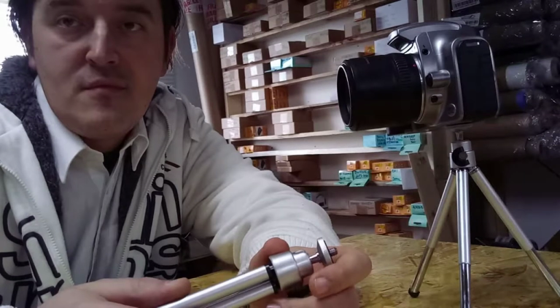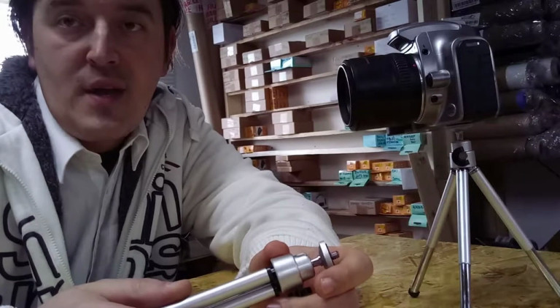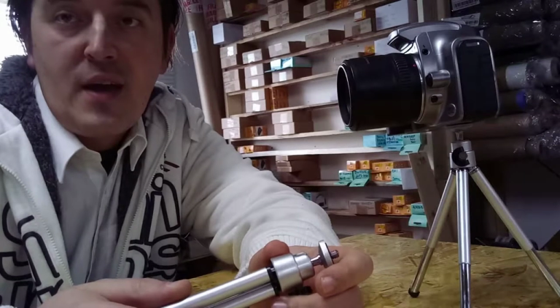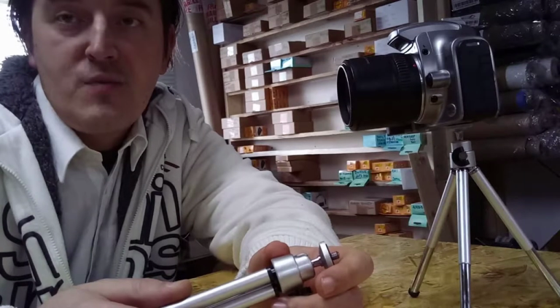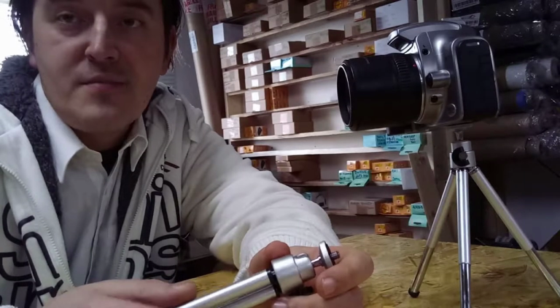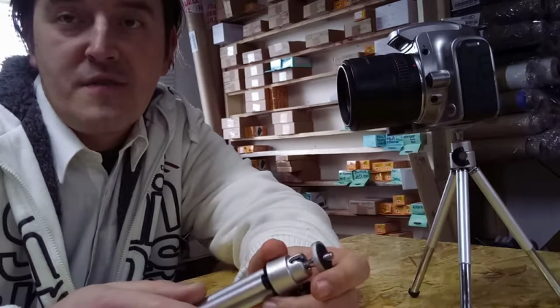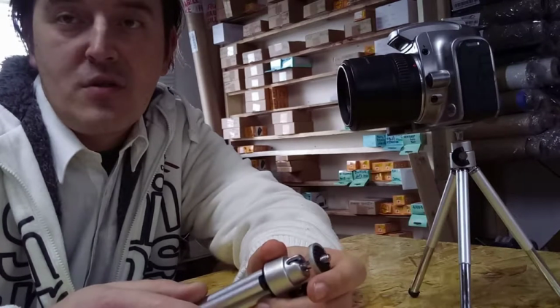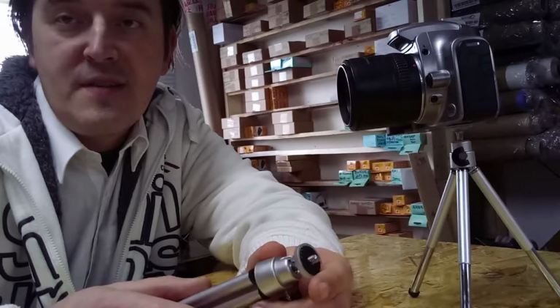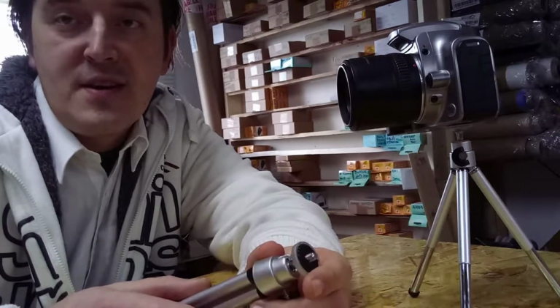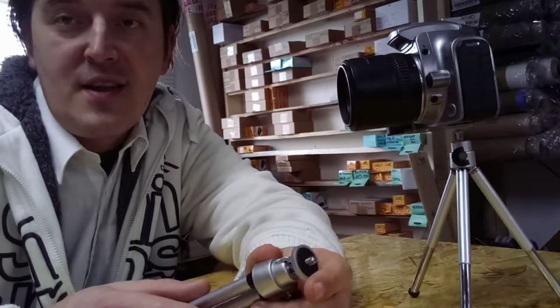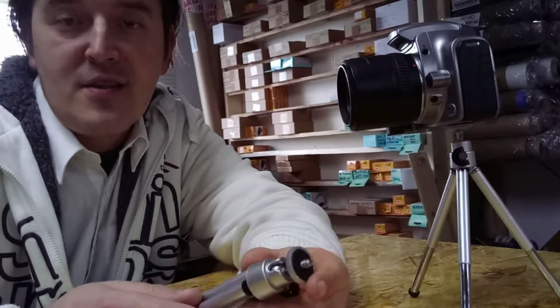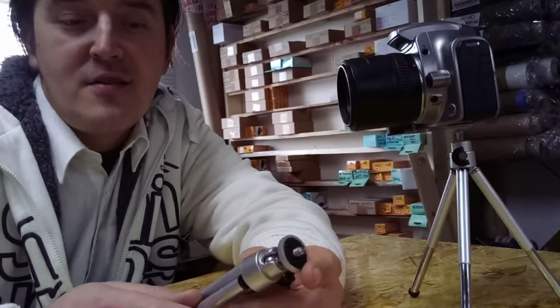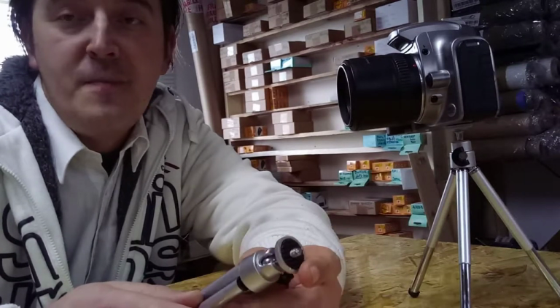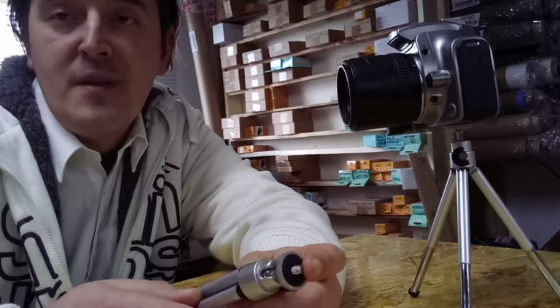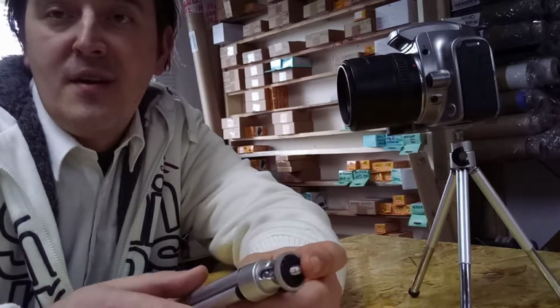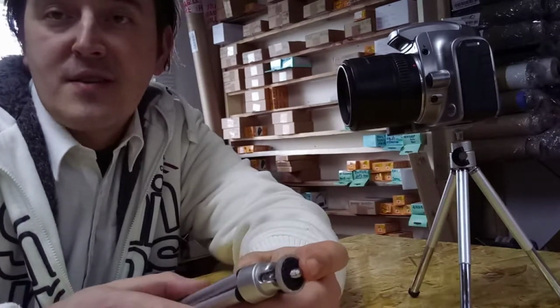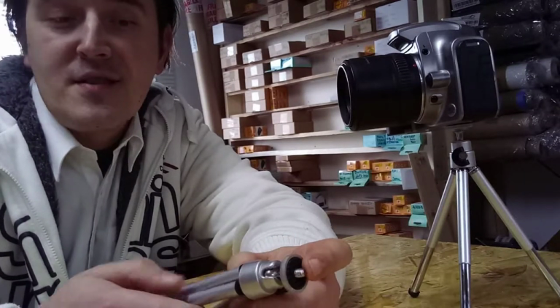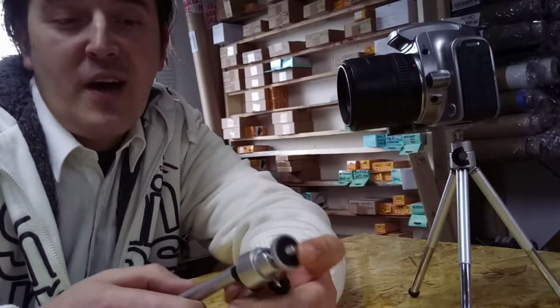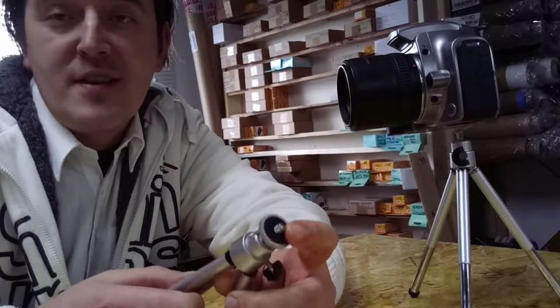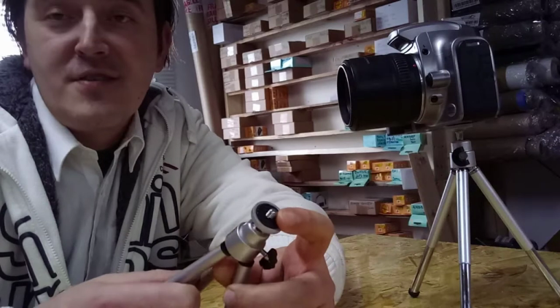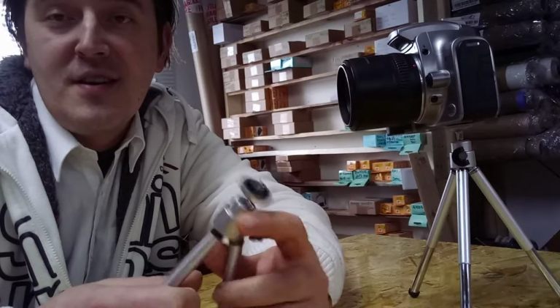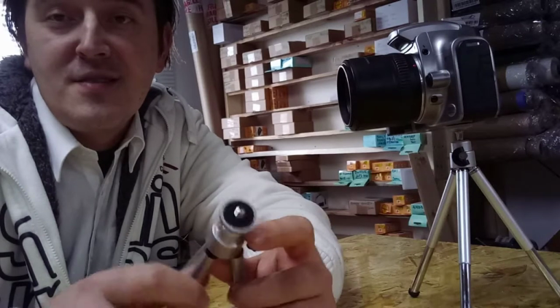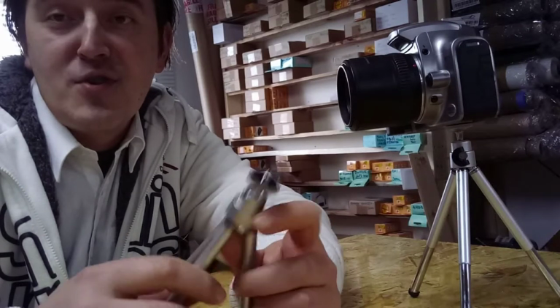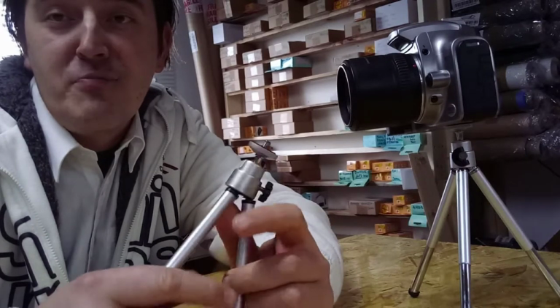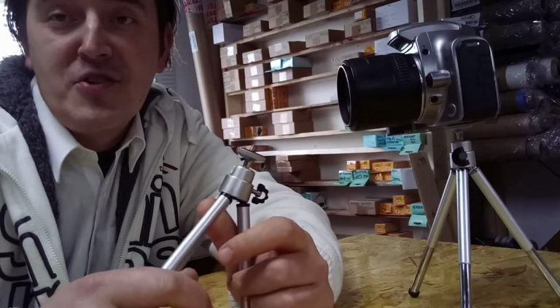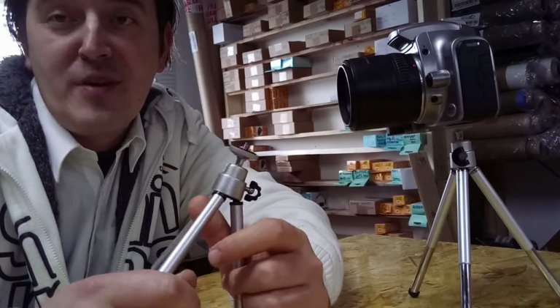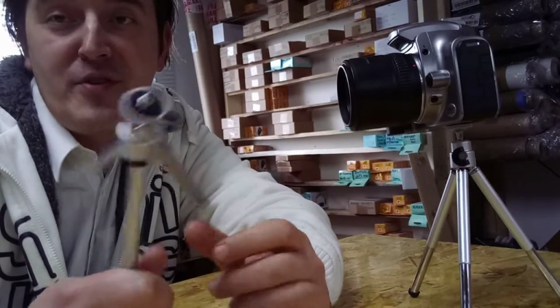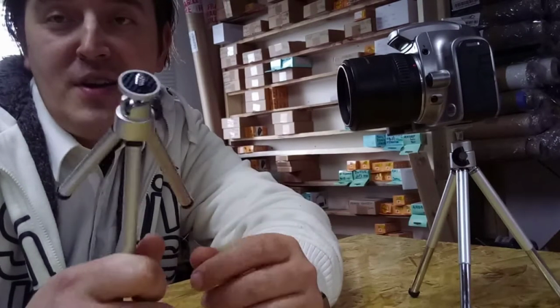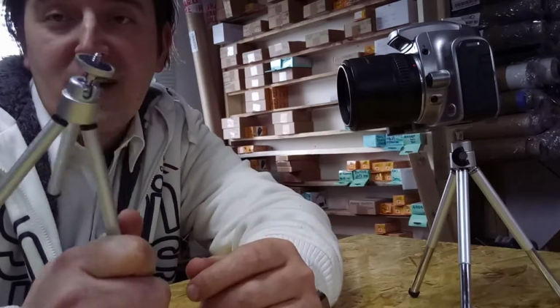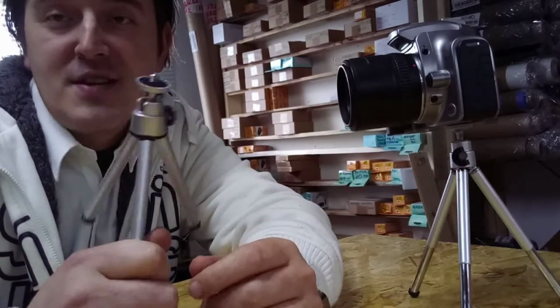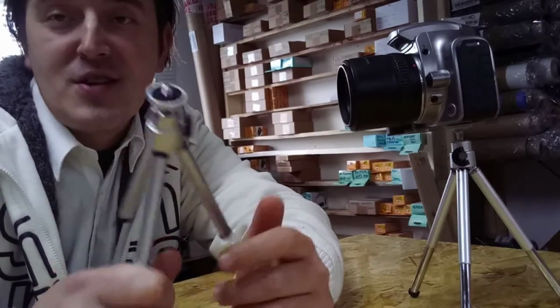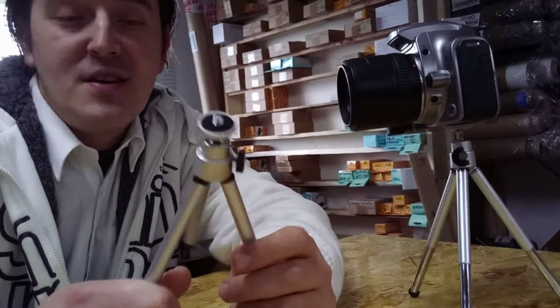Hi guys, welcome to photoclub7910.com. As you can see, we have today a small mini tripod.